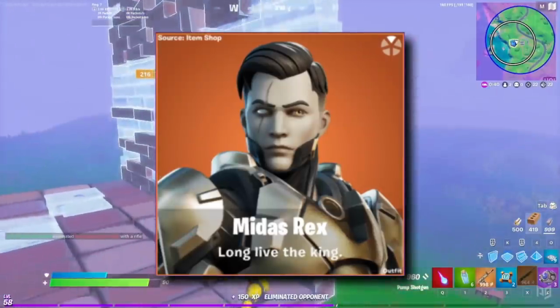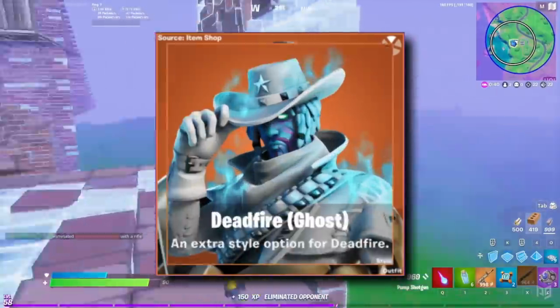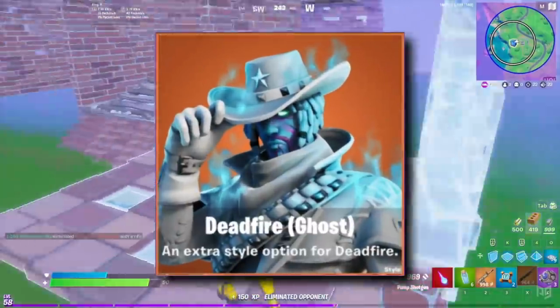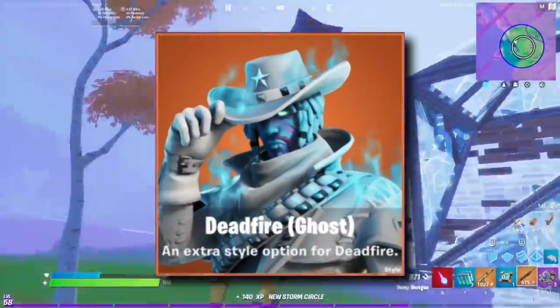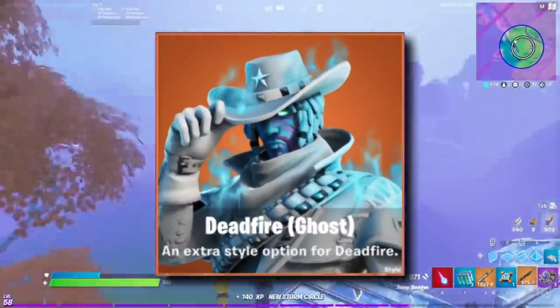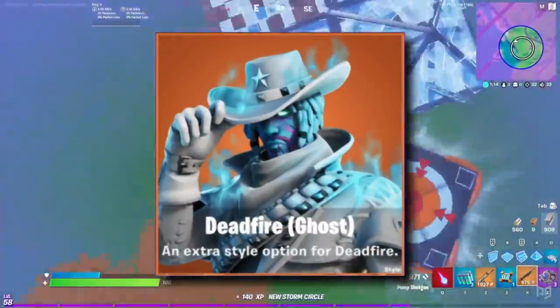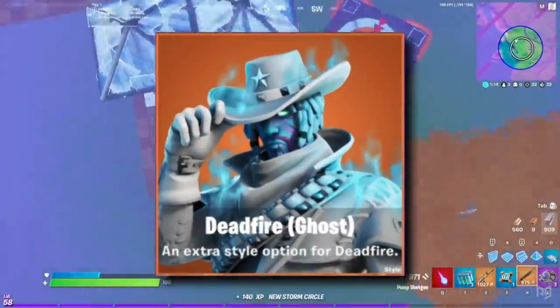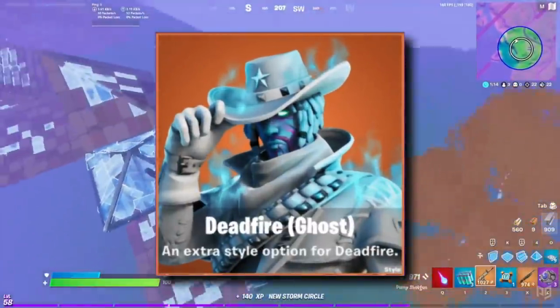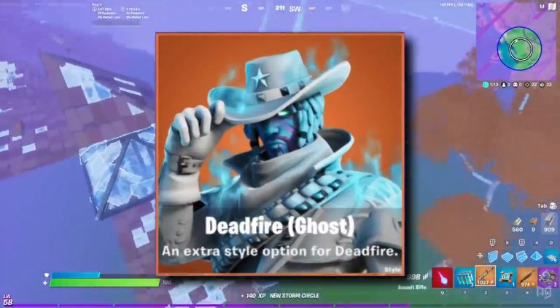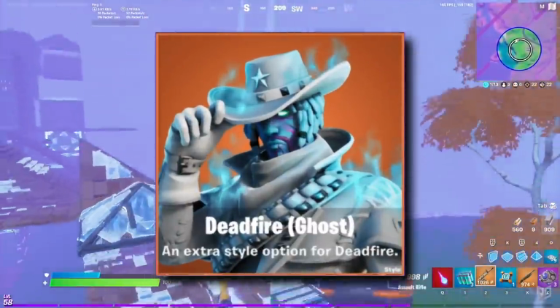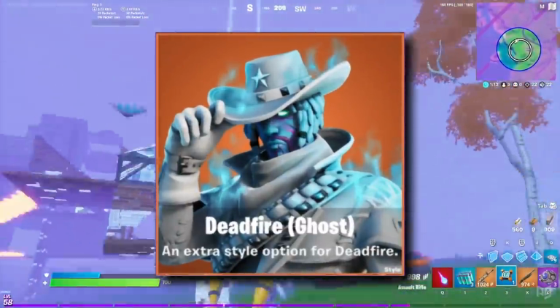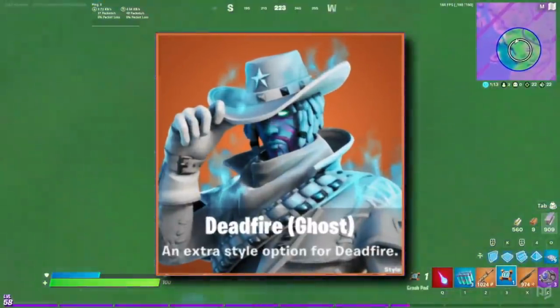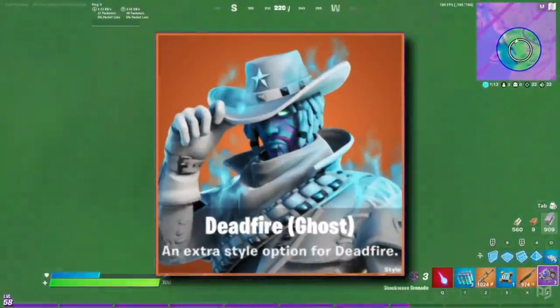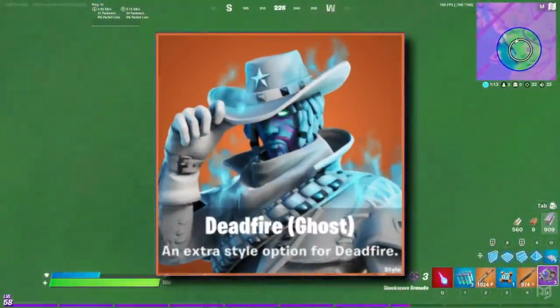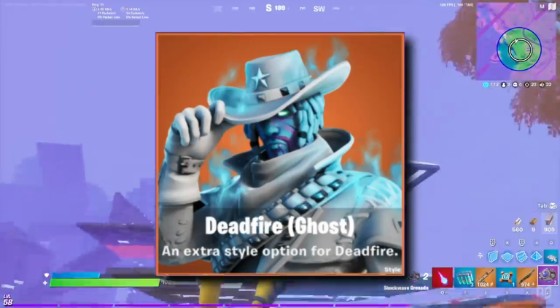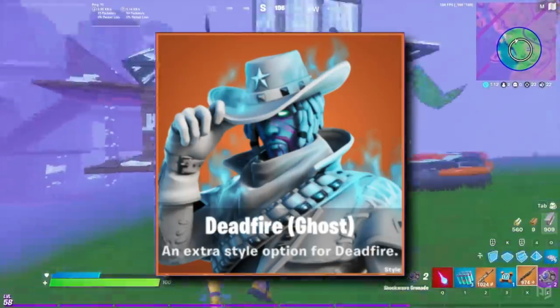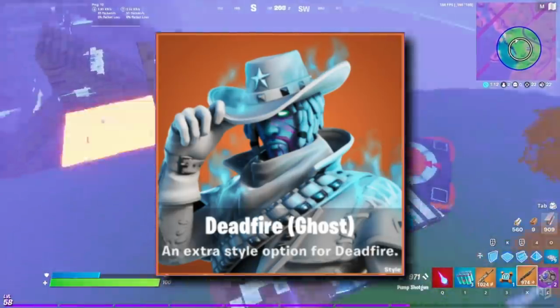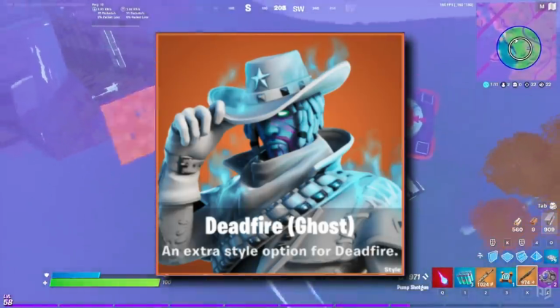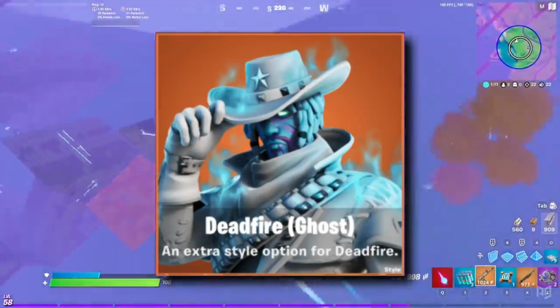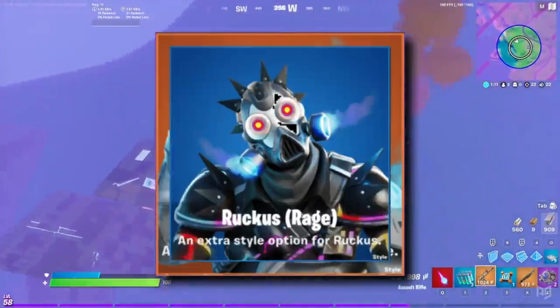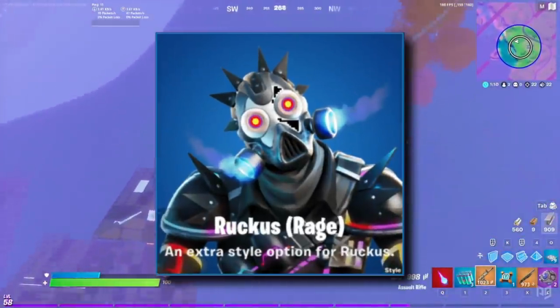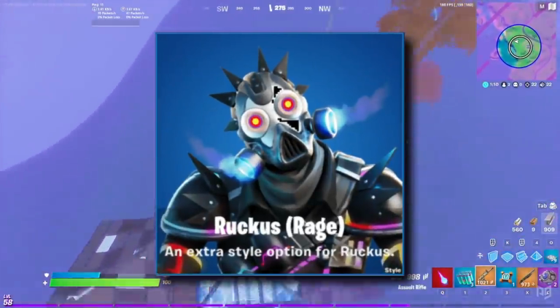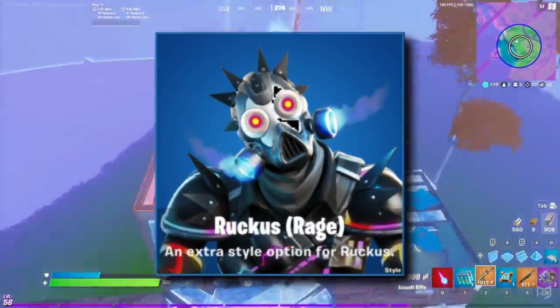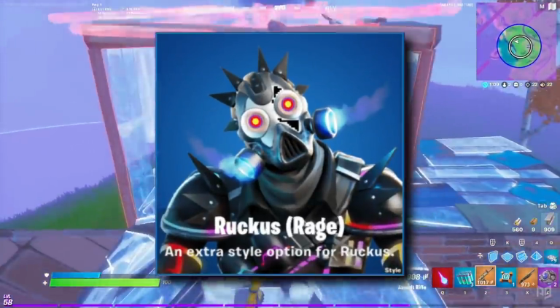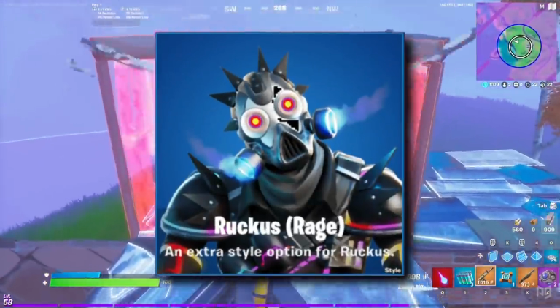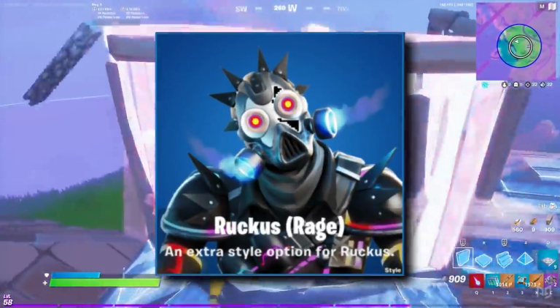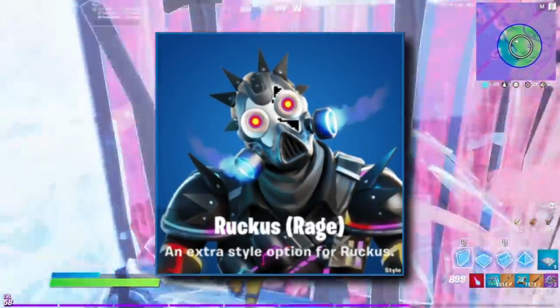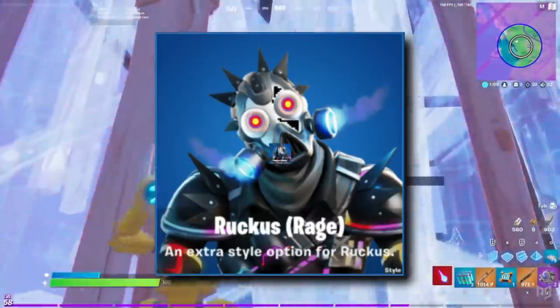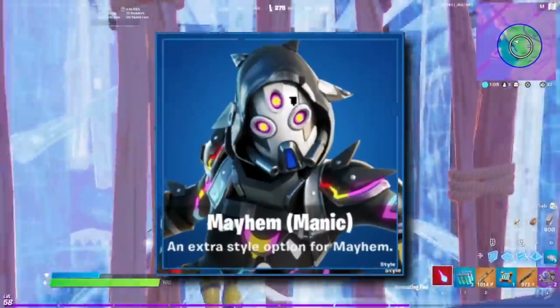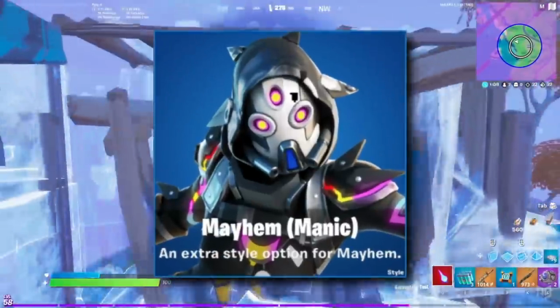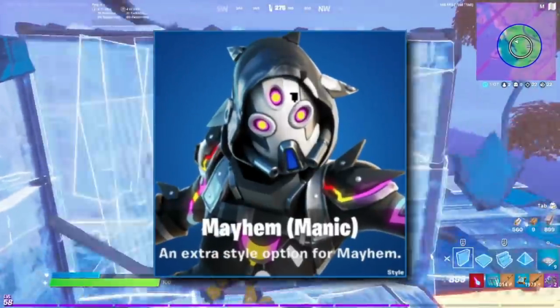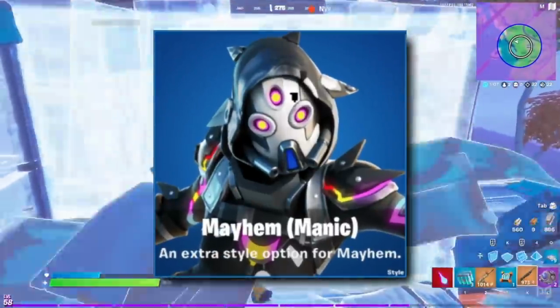There's also a new Deadfire variant, showing that he's joined up on the ghost side of things, as well as a new Rage variant for Ruckus and a Manic variant for Mayhem.